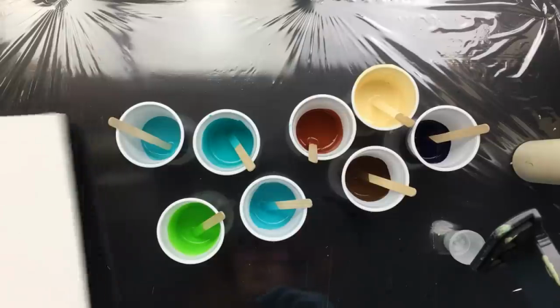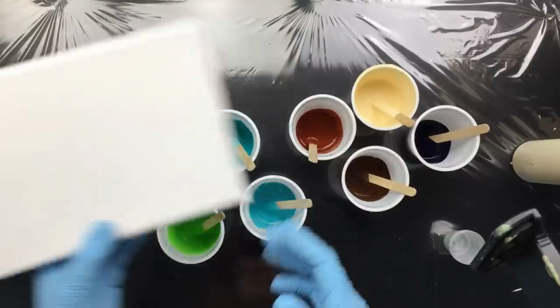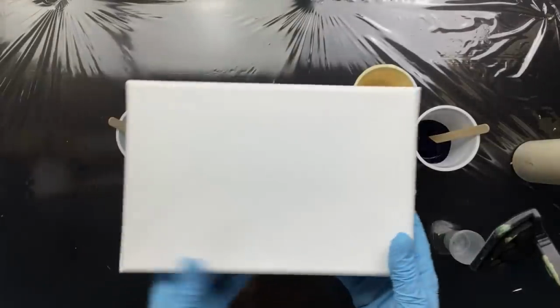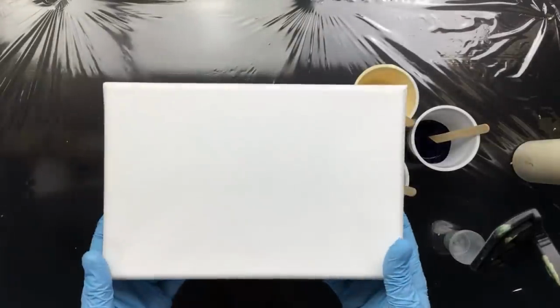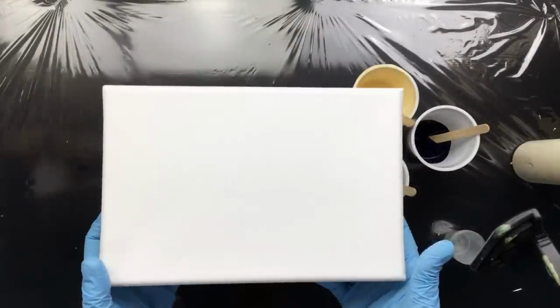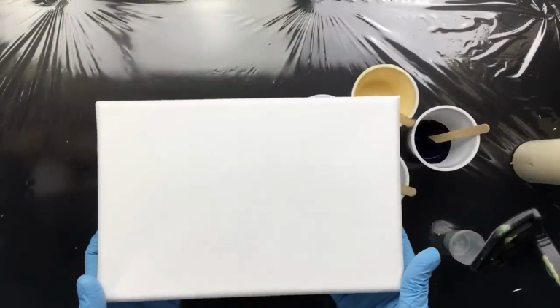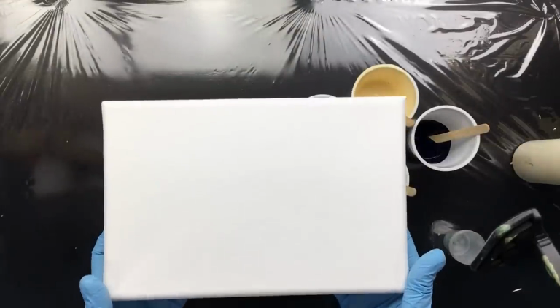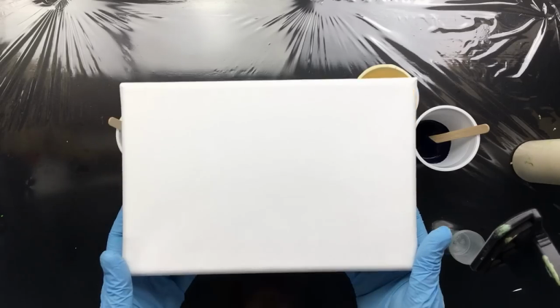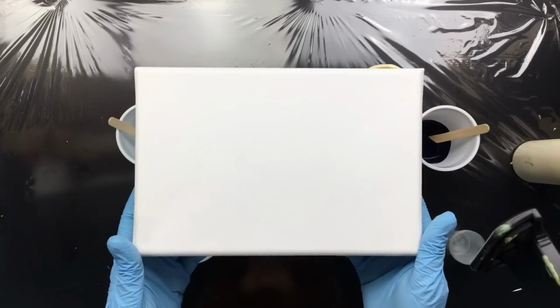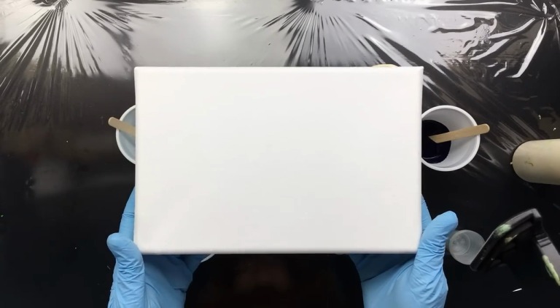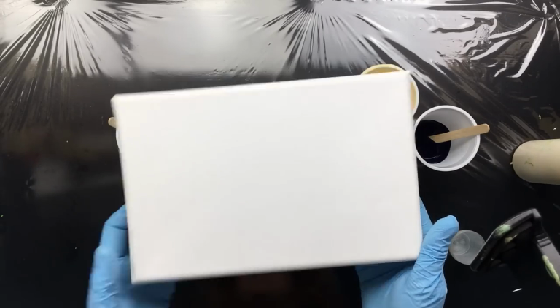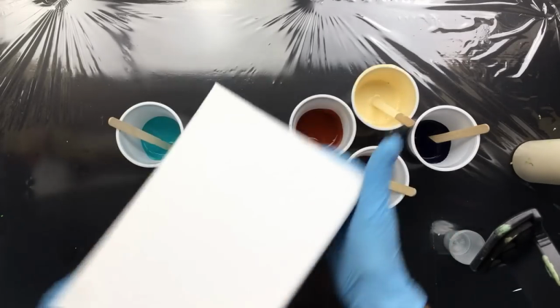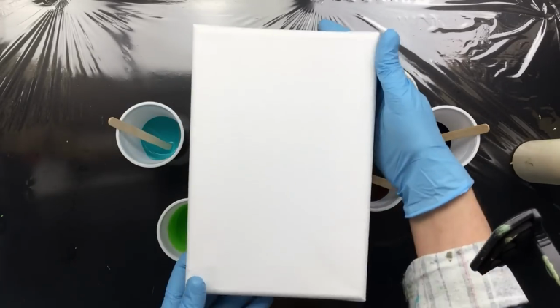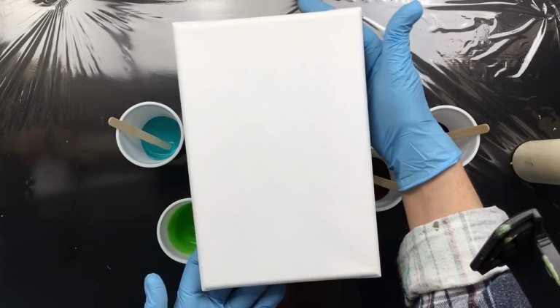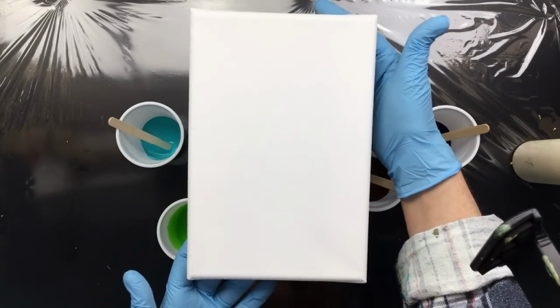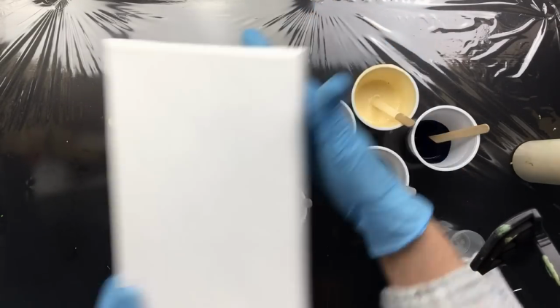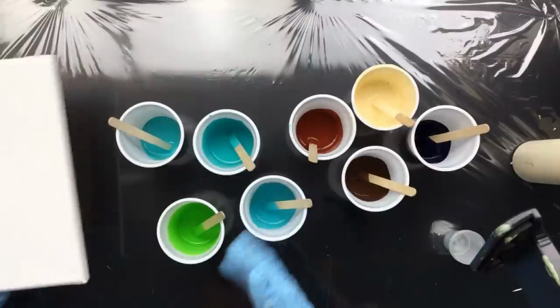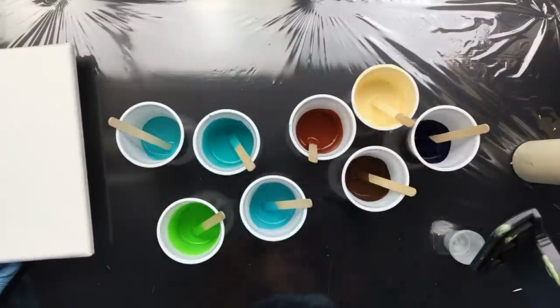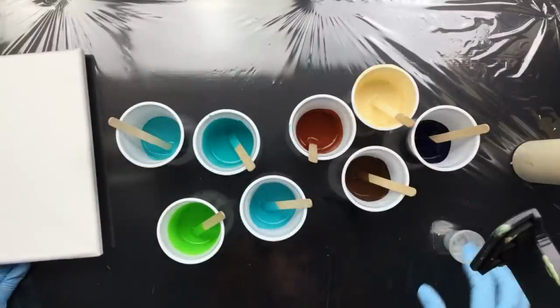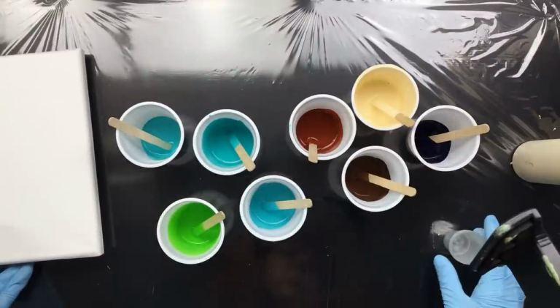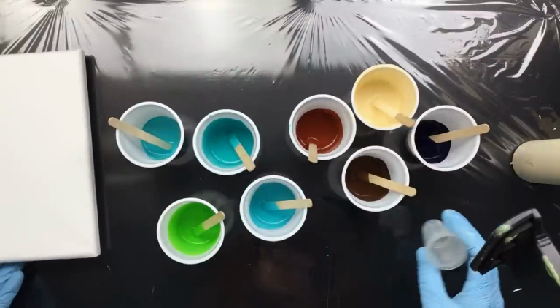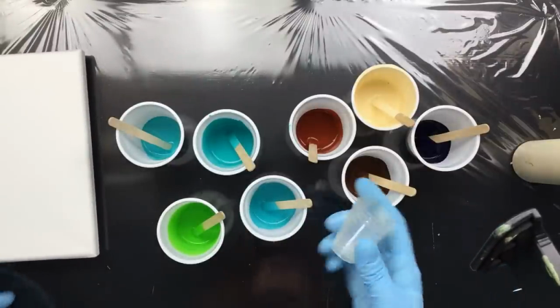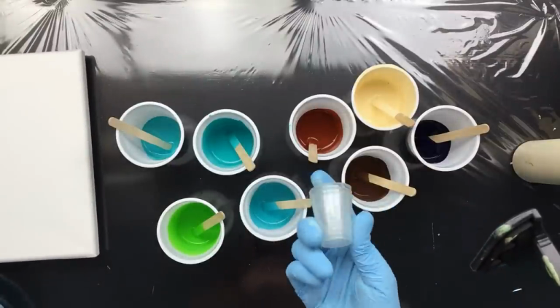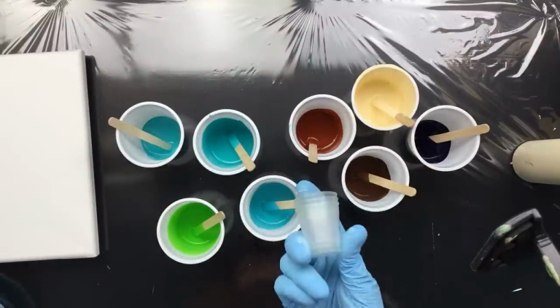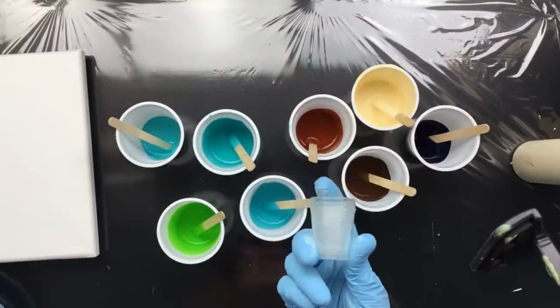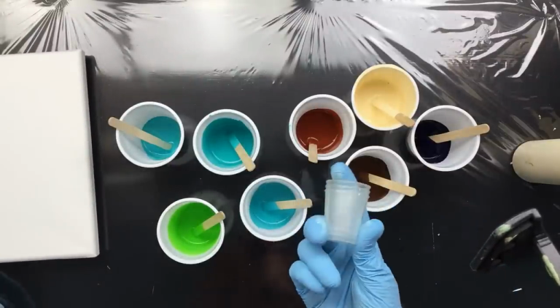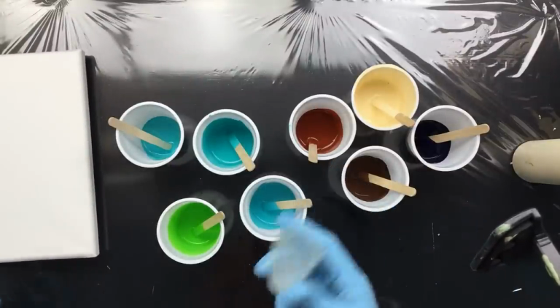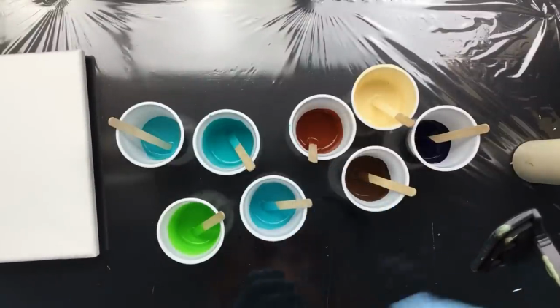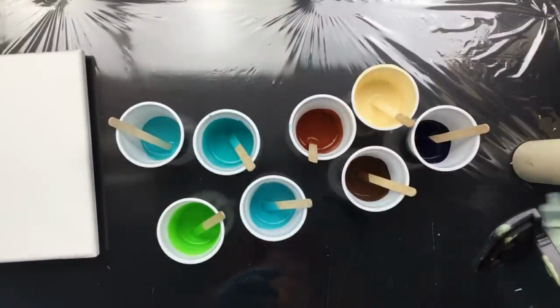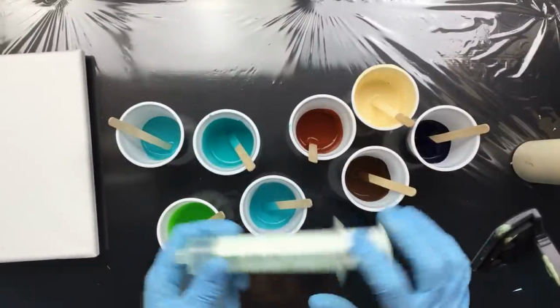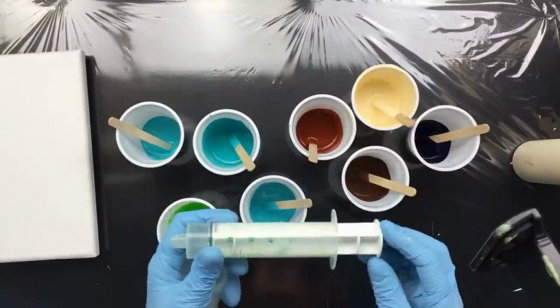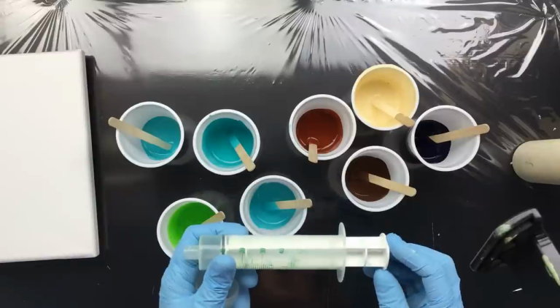This canvas is a 24 by 16 centimeters, so it's a sort of long rectangle. I'm not sure yet what I'm going to do — whether I'm going to do it with these little cups or I'm going to do it with my syringe. We'll figure it out by the time we set it all up.